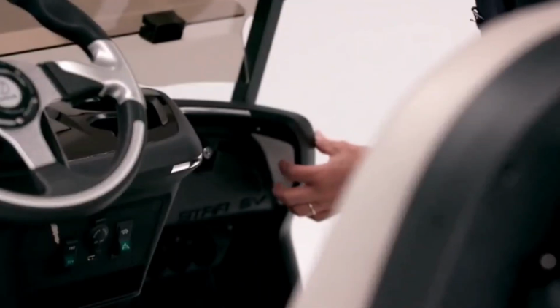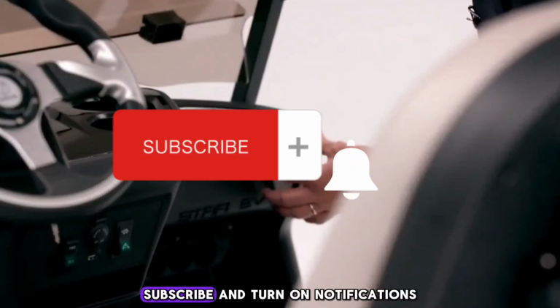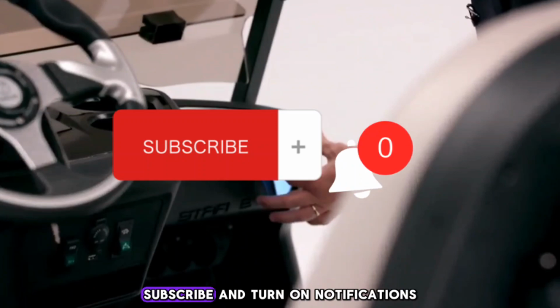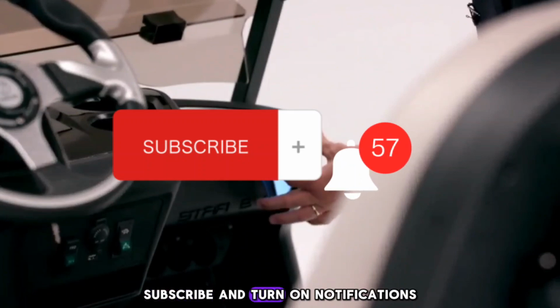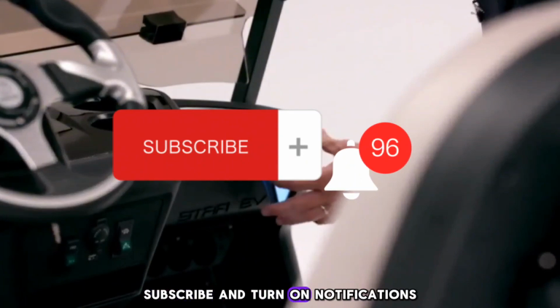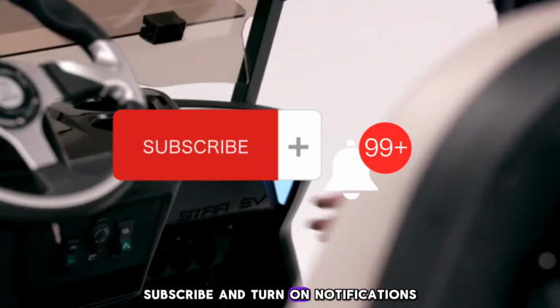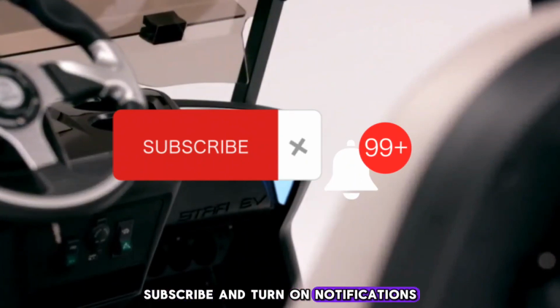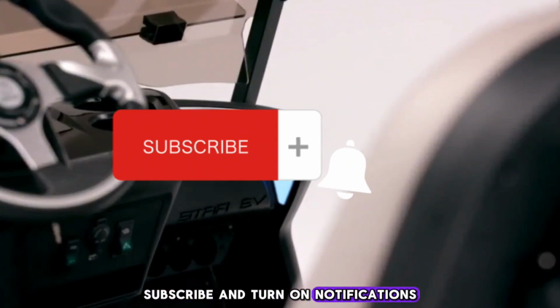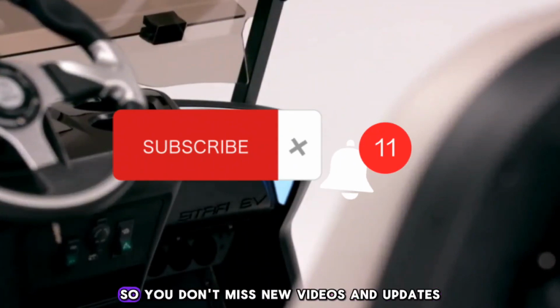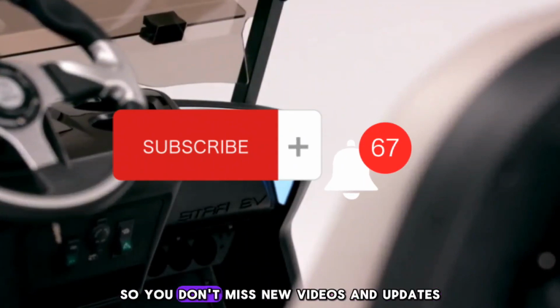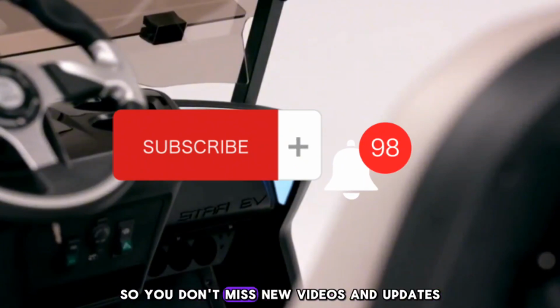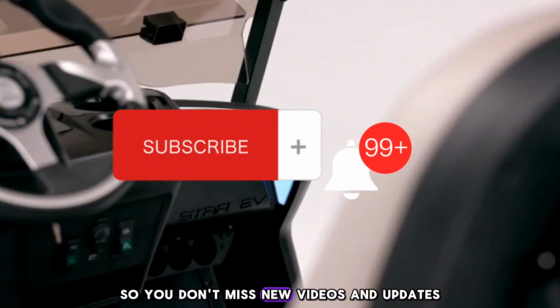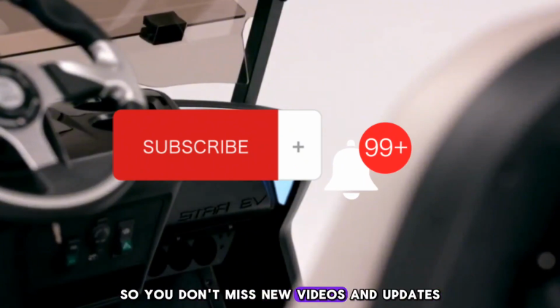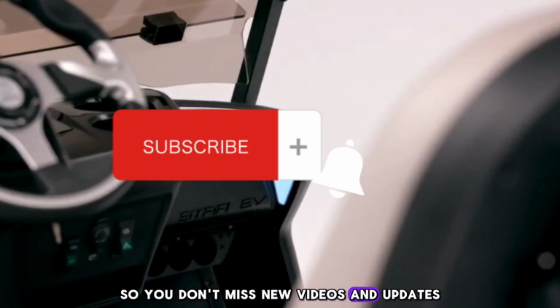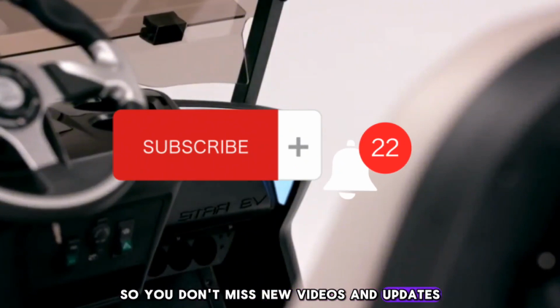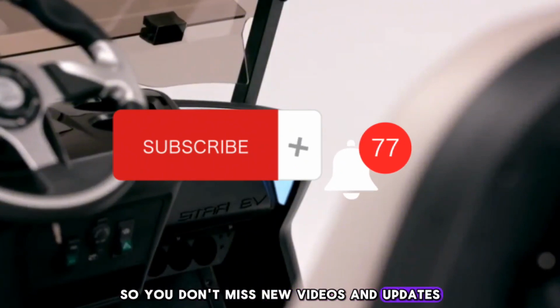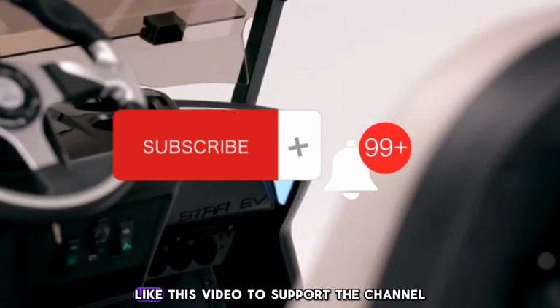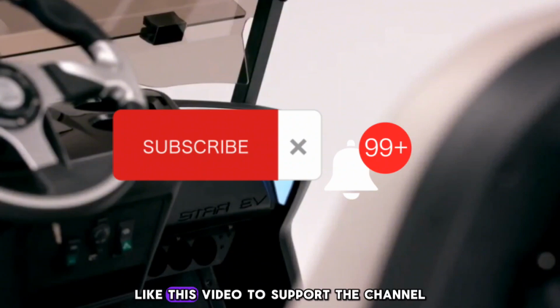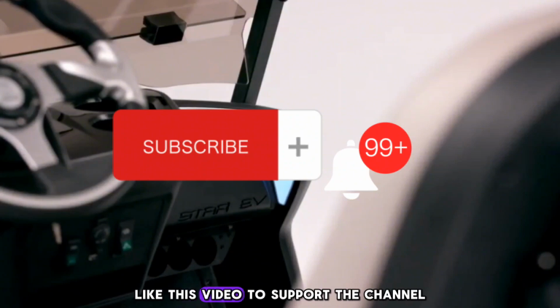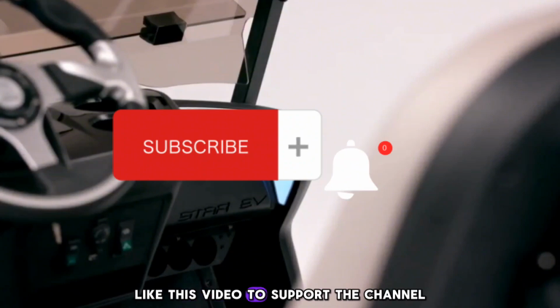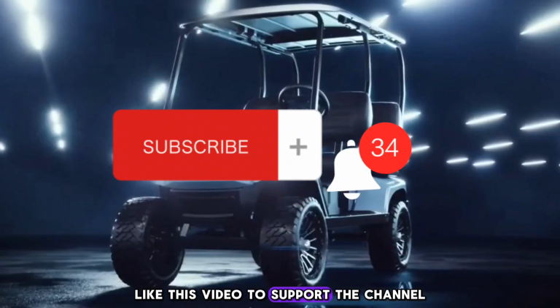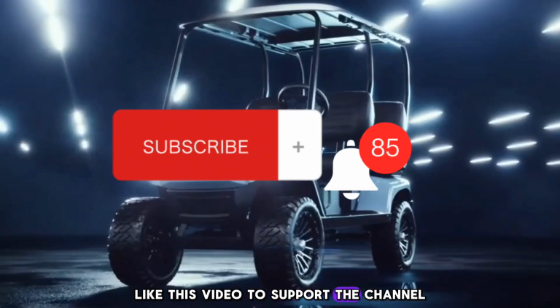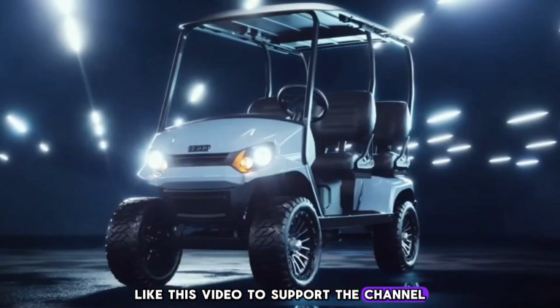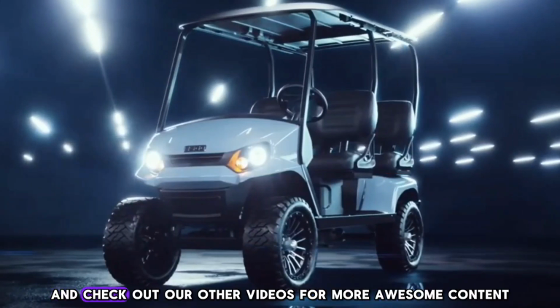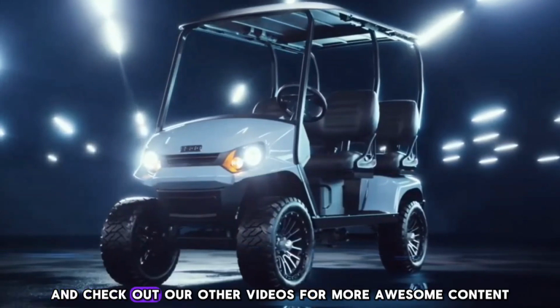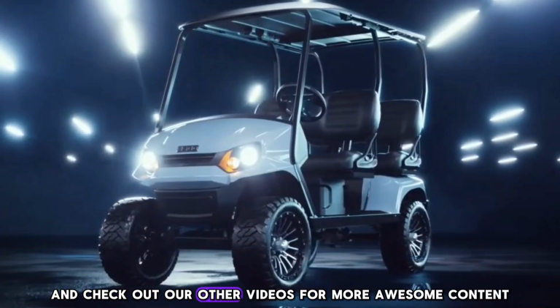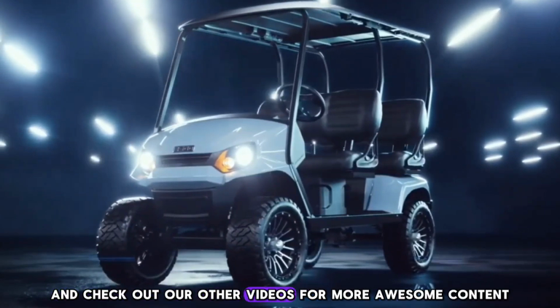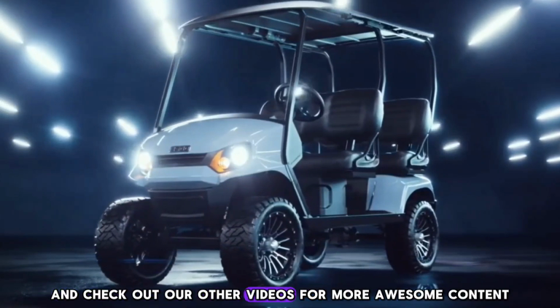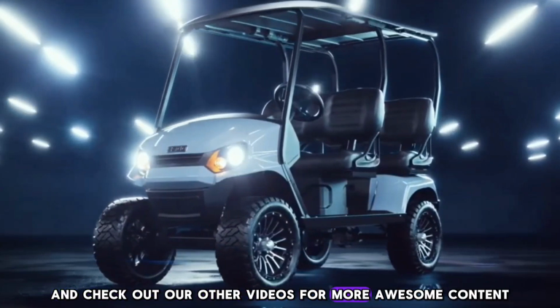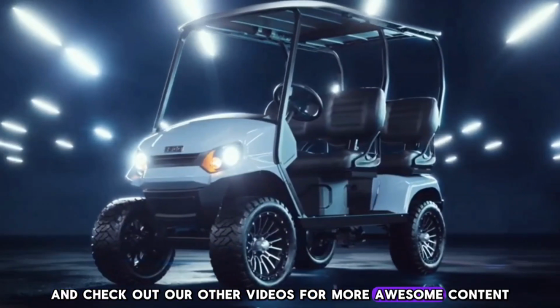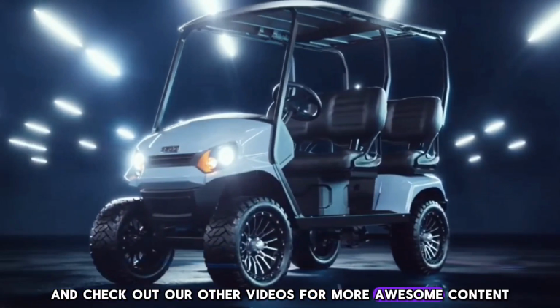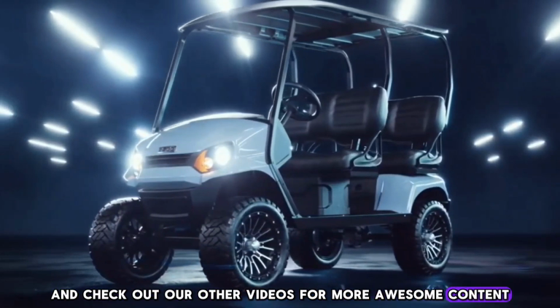Subscribe and turn on notifications so you don't miss new videos and updates. Like this video to support the channel and check out our other videos for more awesome content.